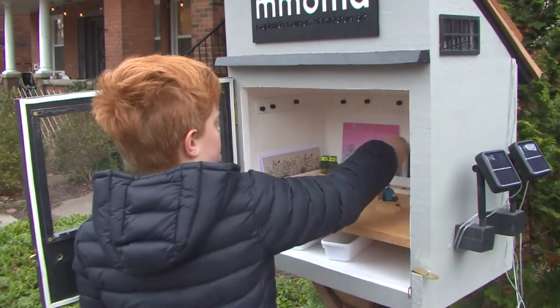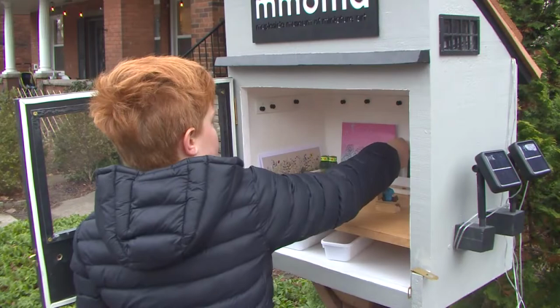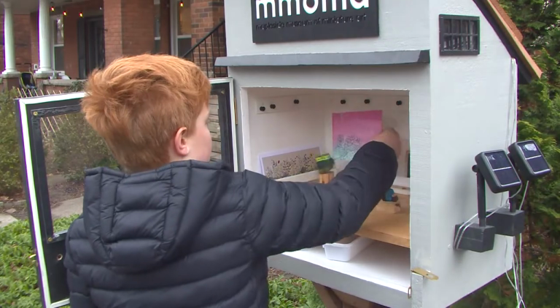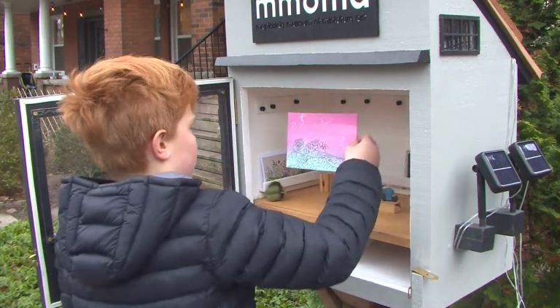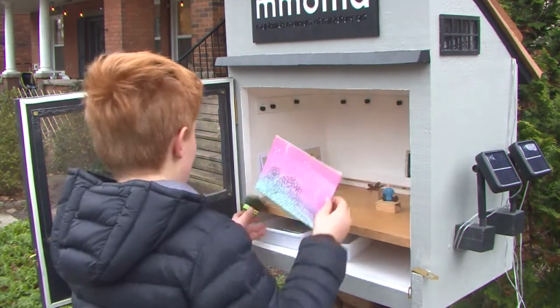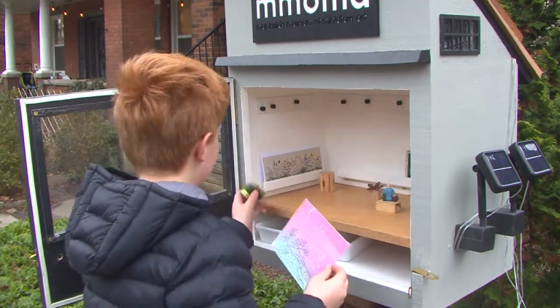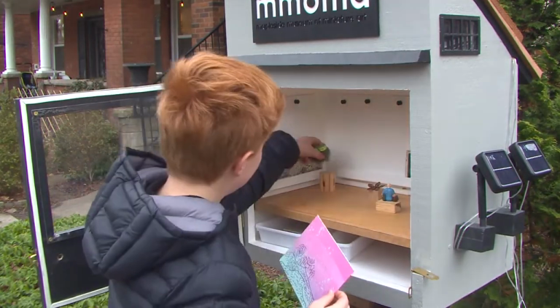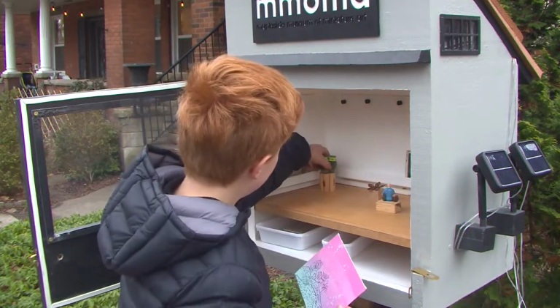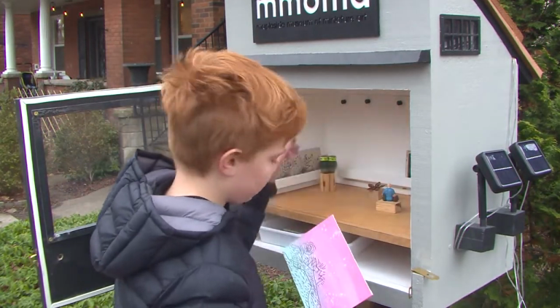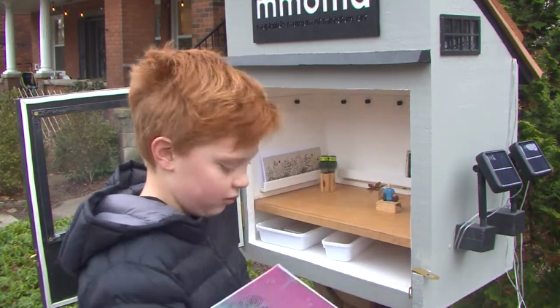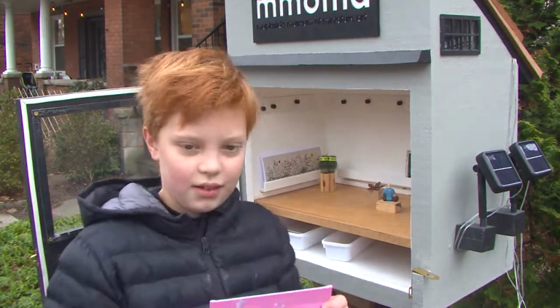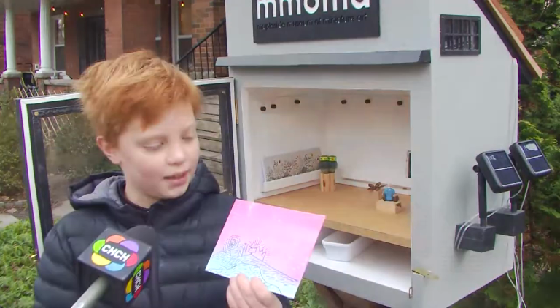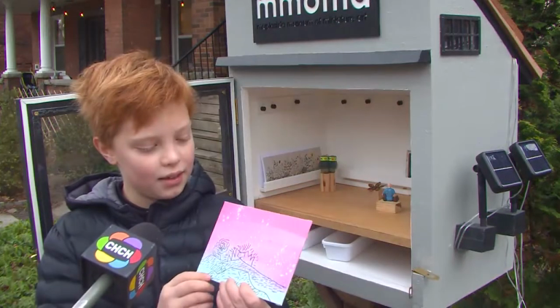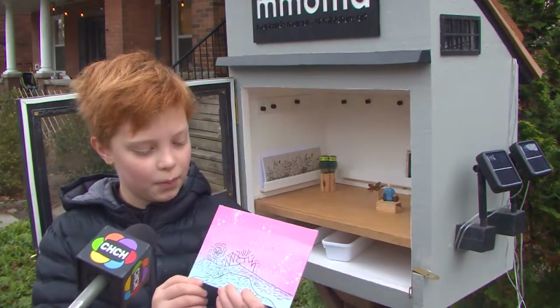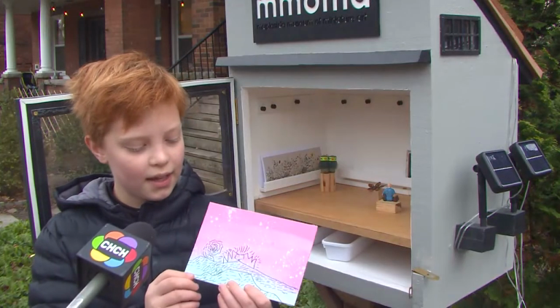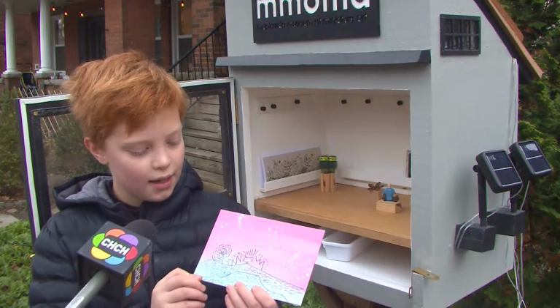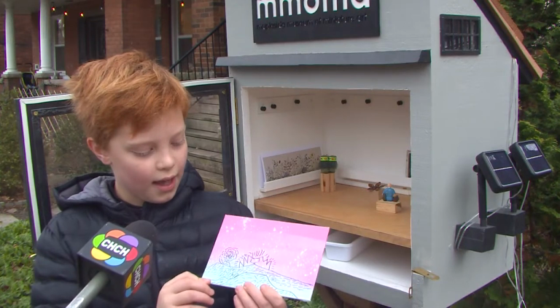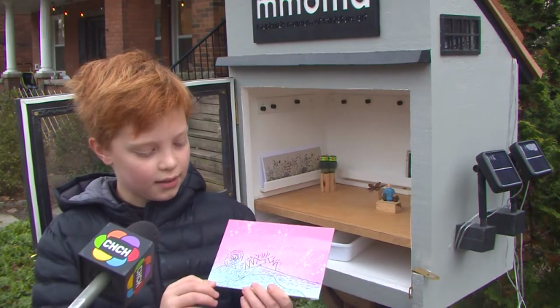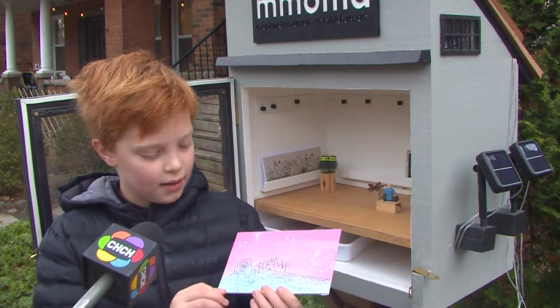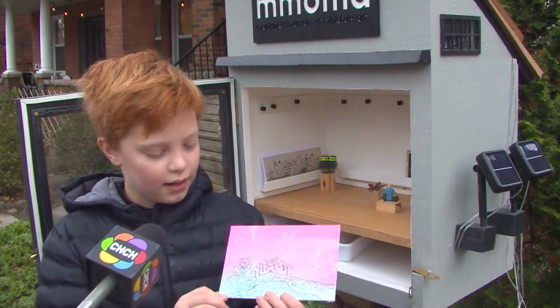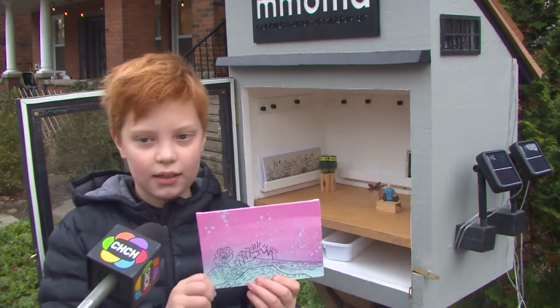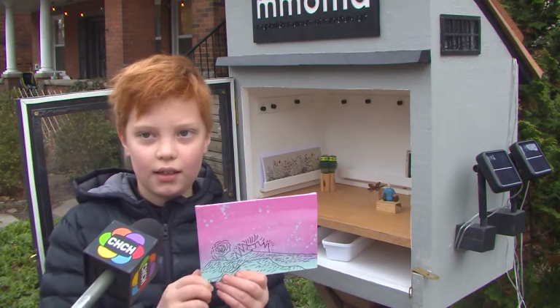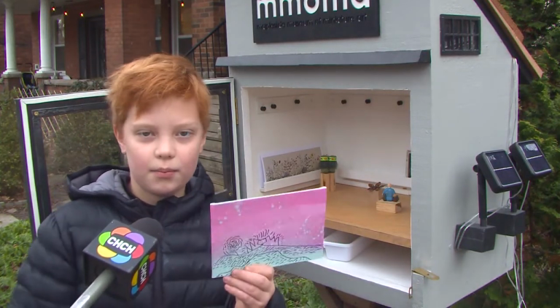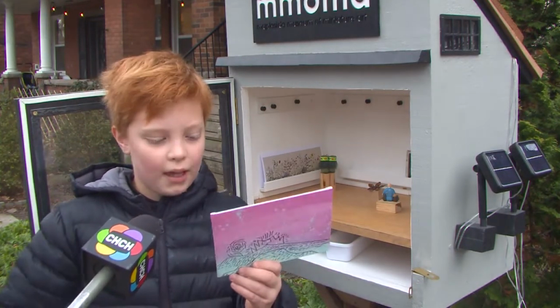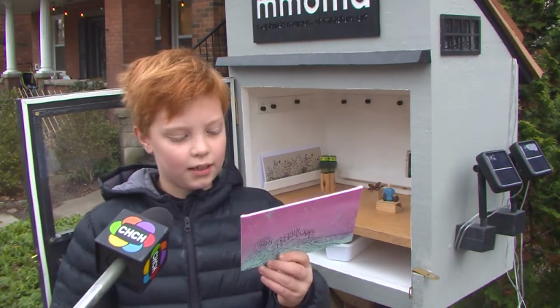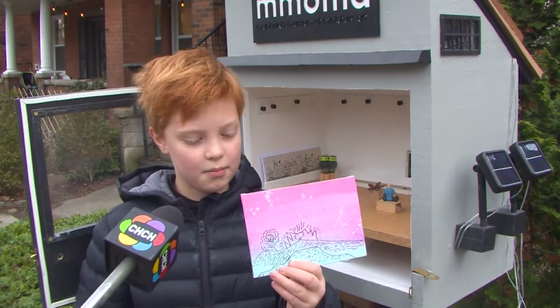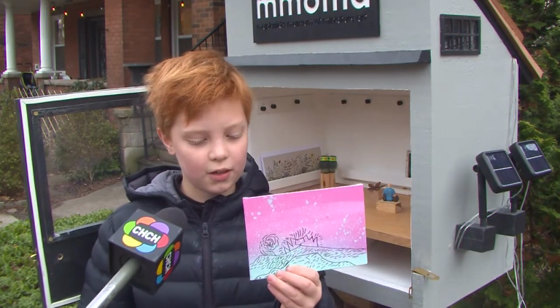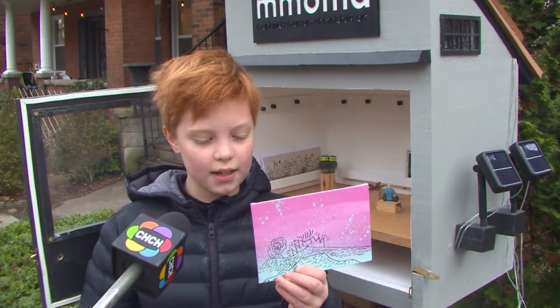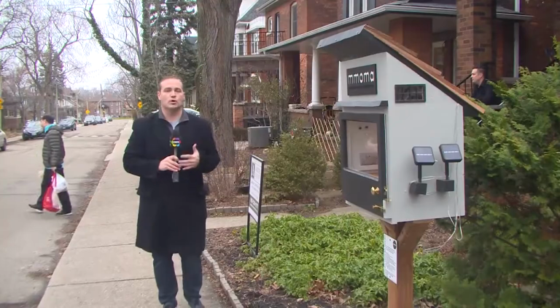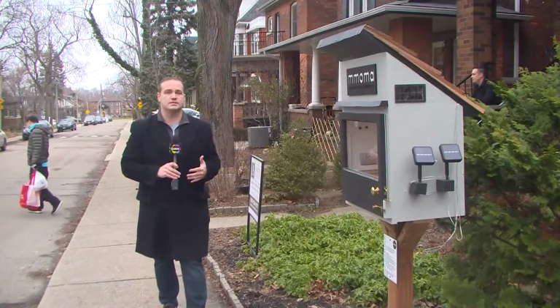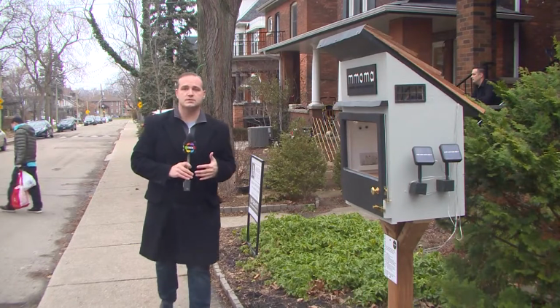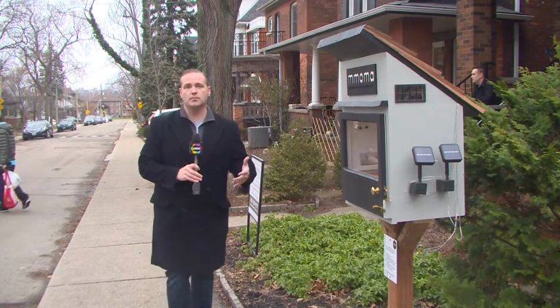Coleman's son Quinn likes the idea too and has contributed his own piece. My dad did the spray paint and I did the black marker on it.